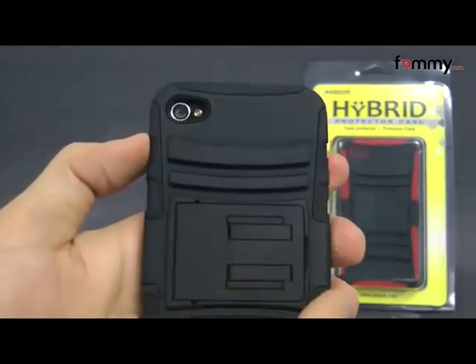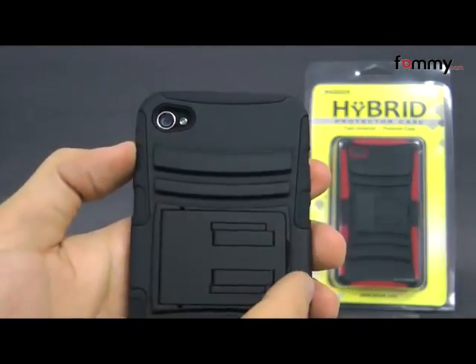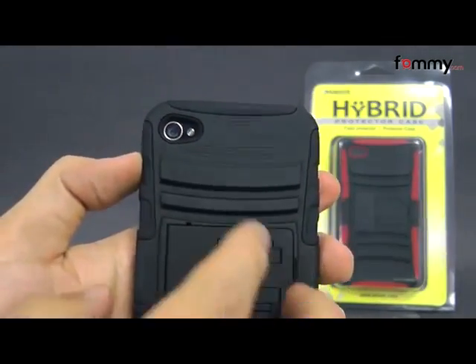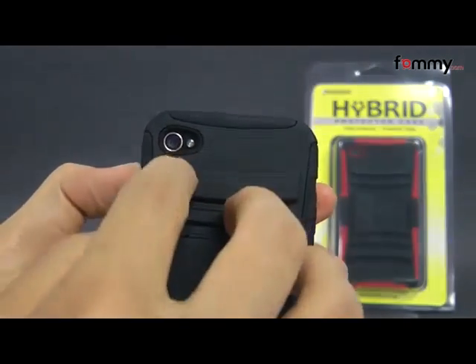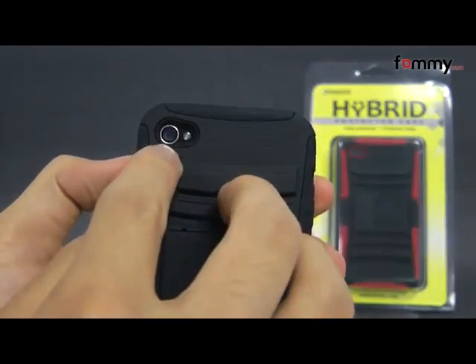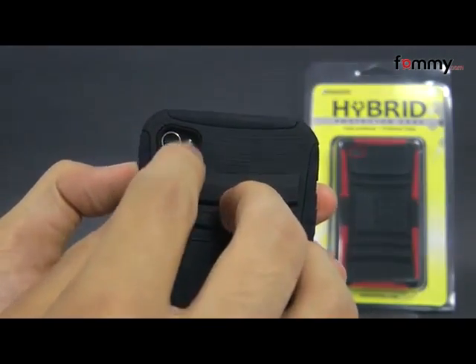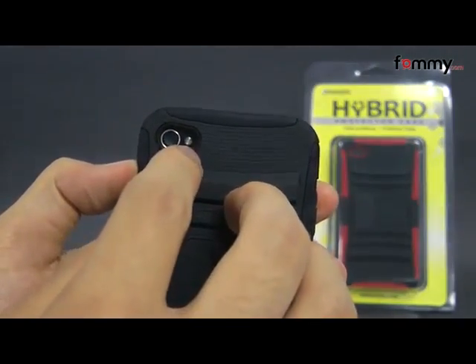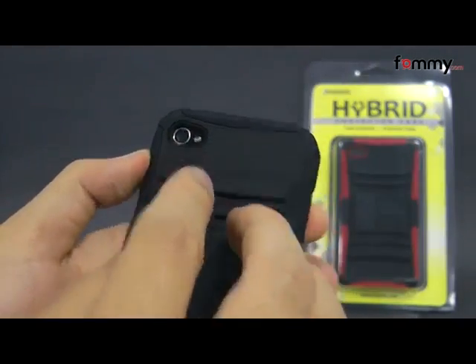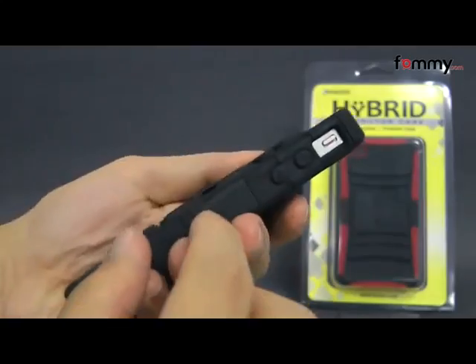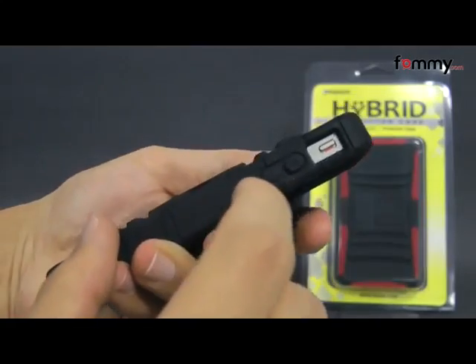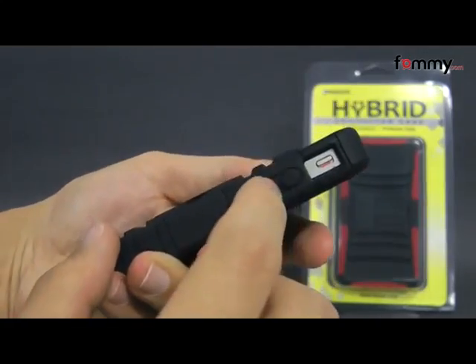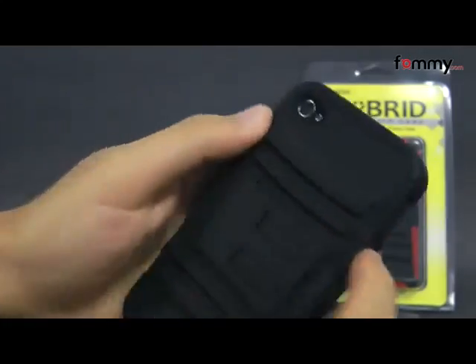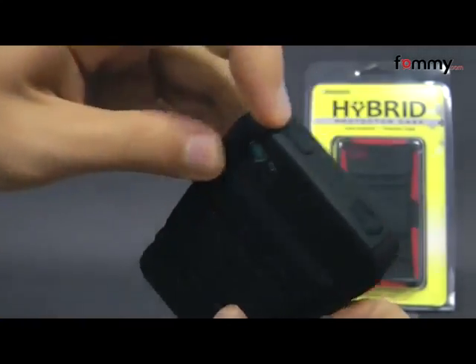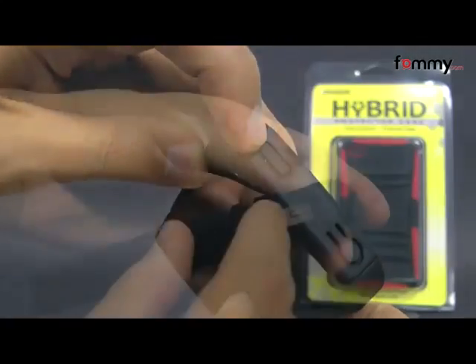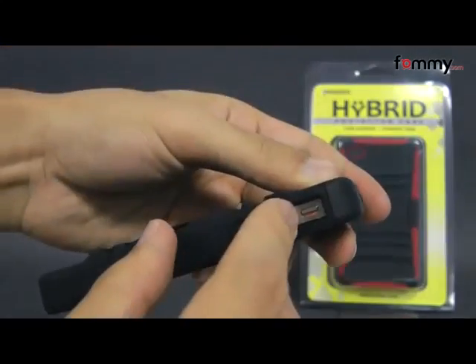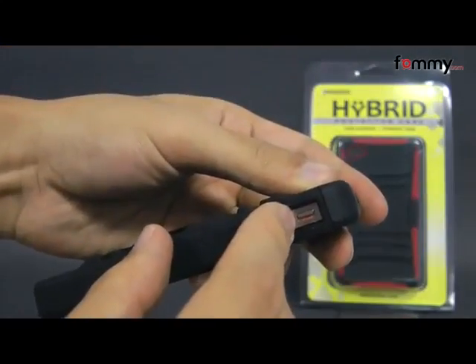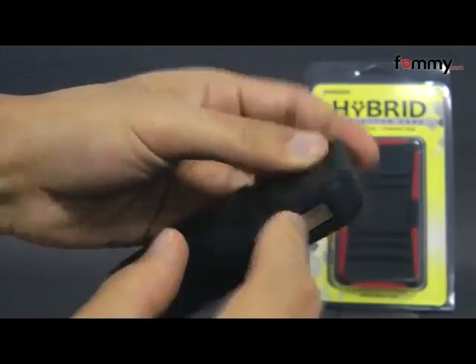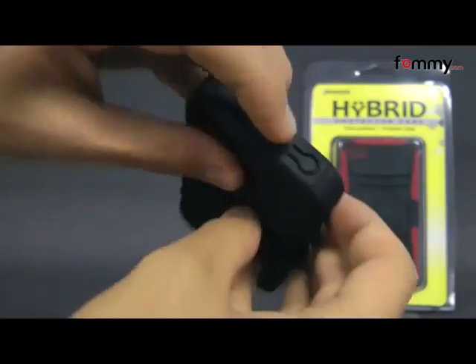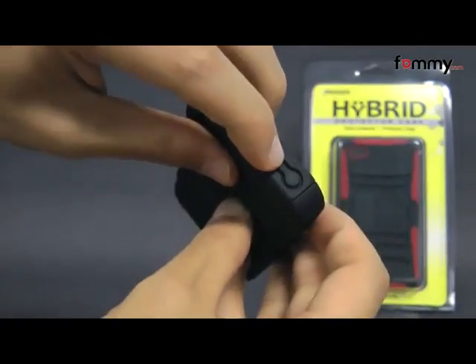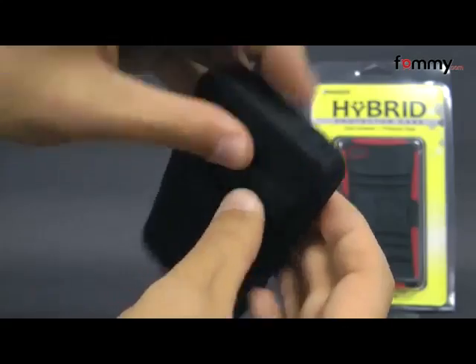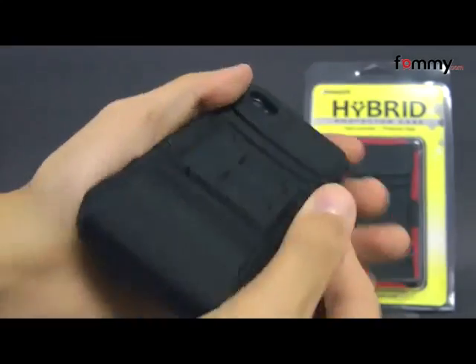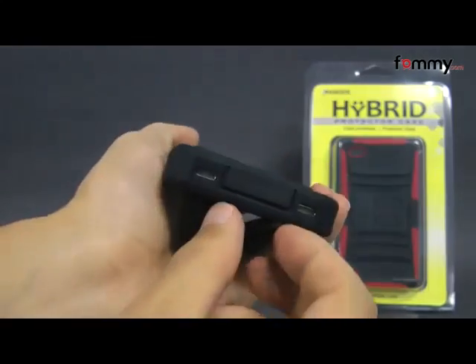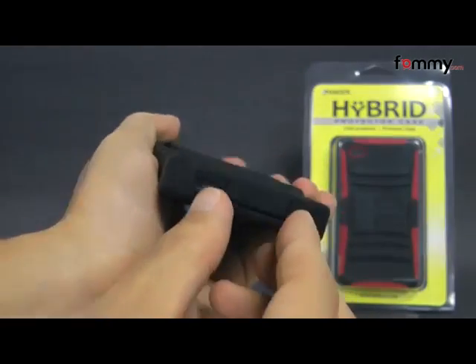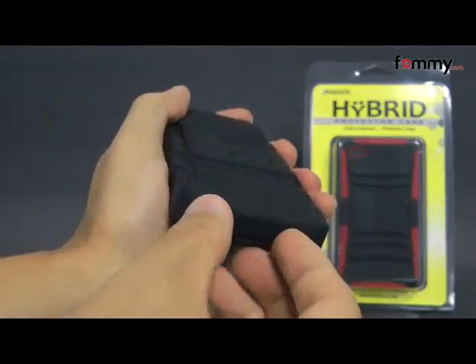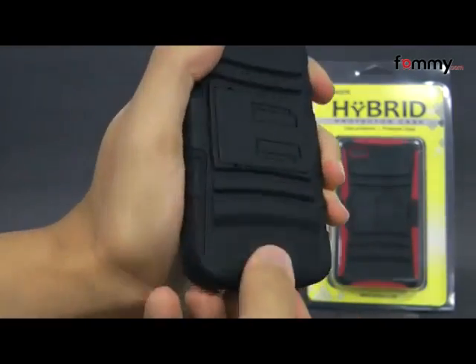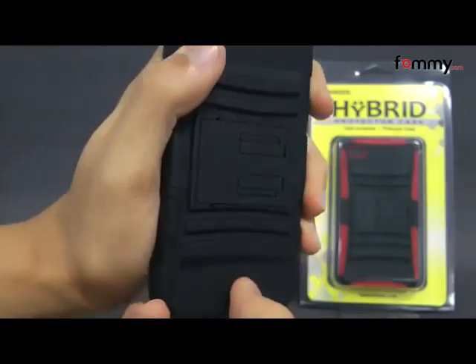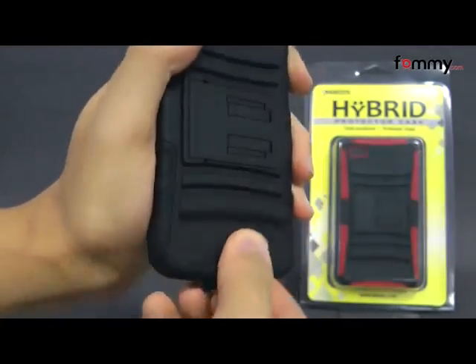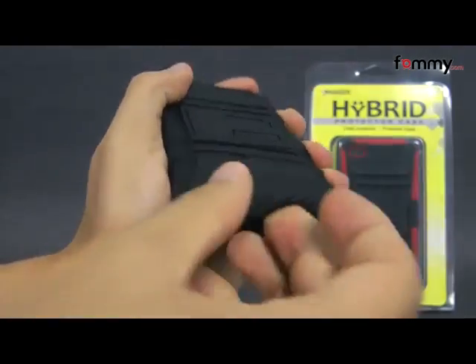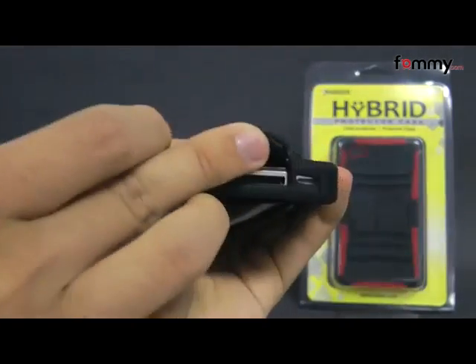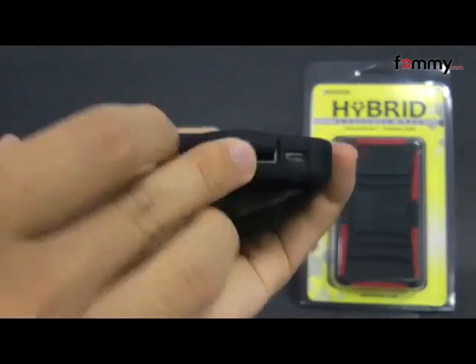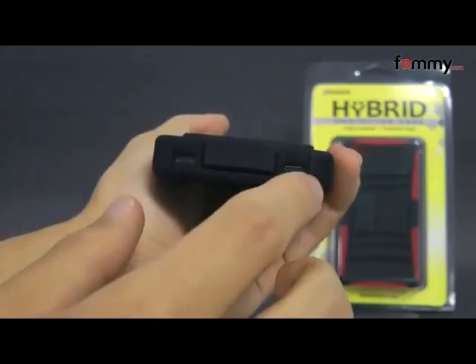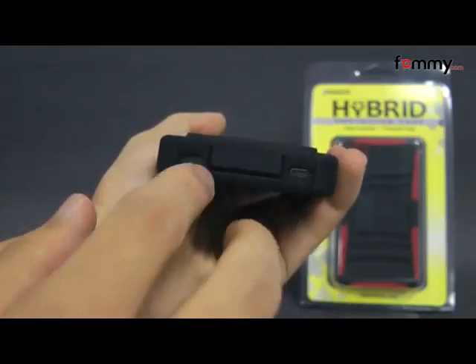It also allows full access with cutouts for your camera, LED flash, raised portions for your volume and your power button, along with cutouts for your mute switch, your headphone jack, and here at the bottom they have cutouts for your charging port, along with your speaker and your mic.